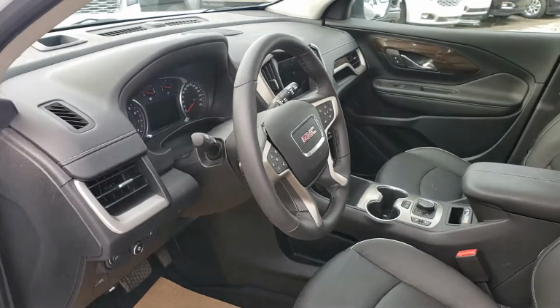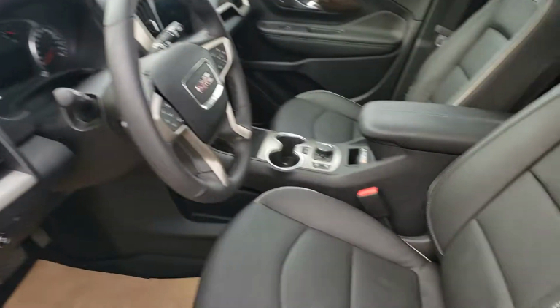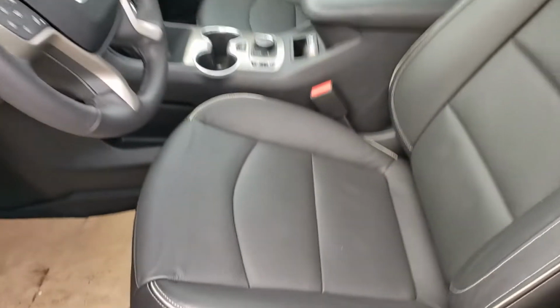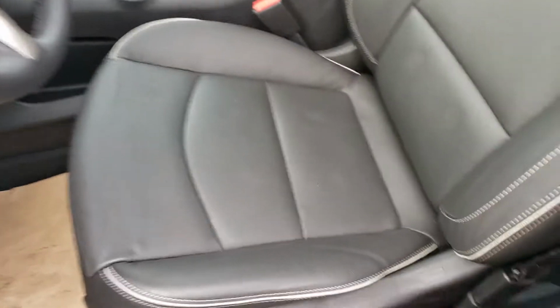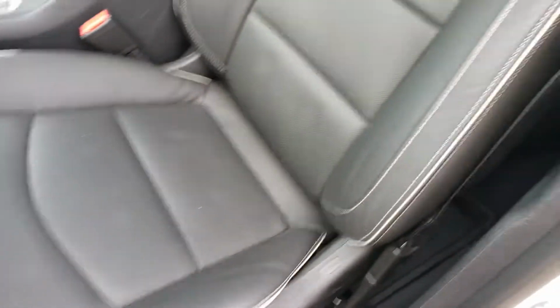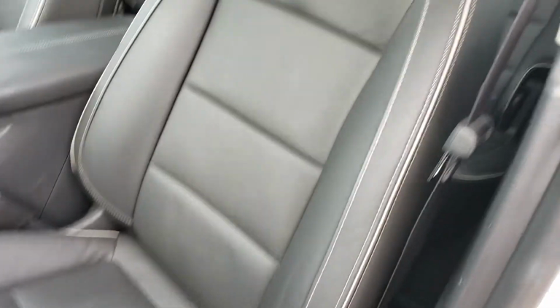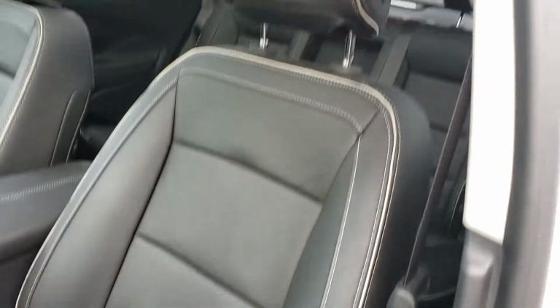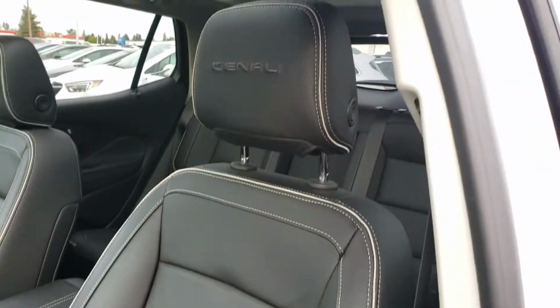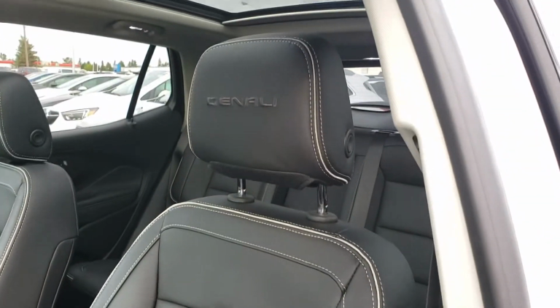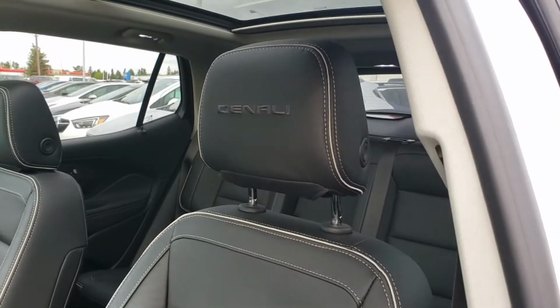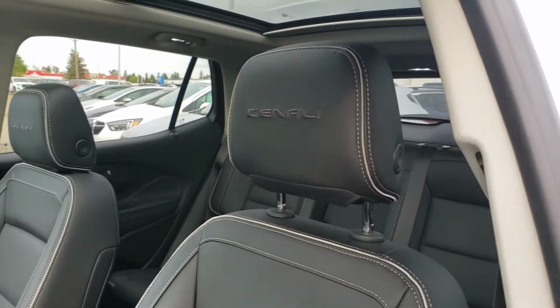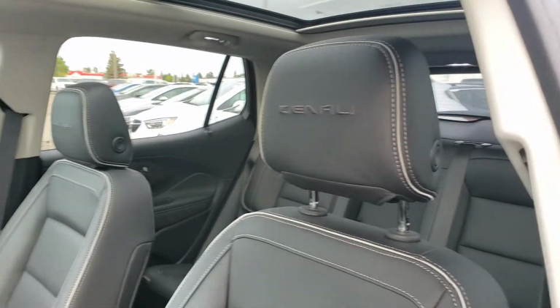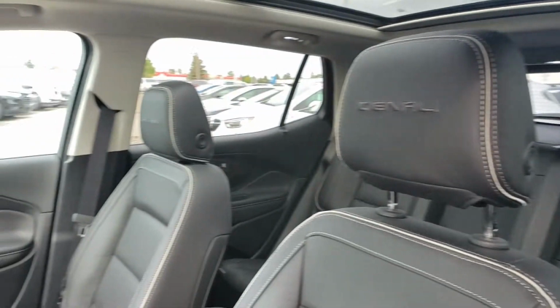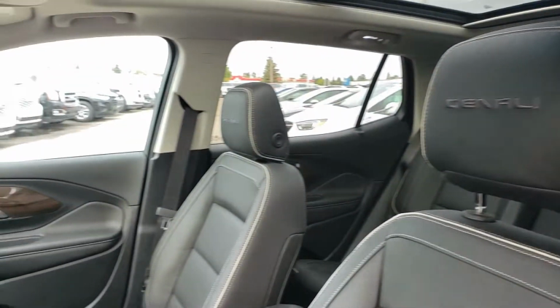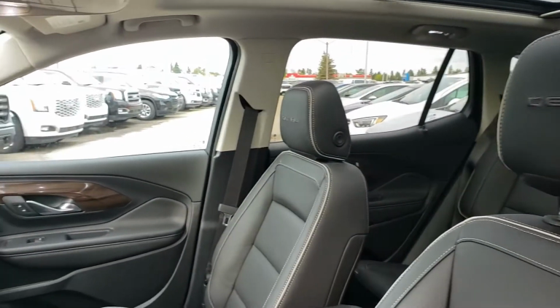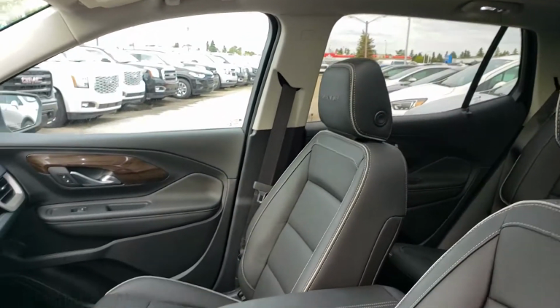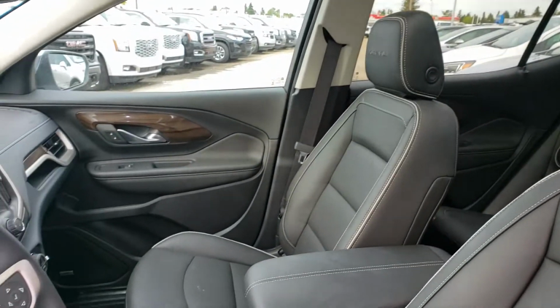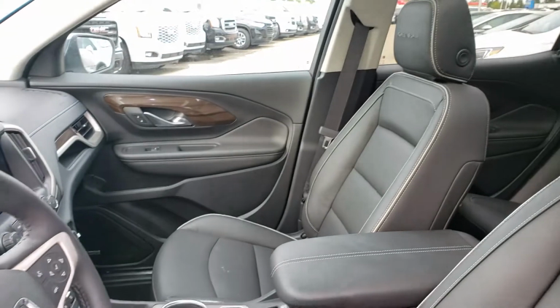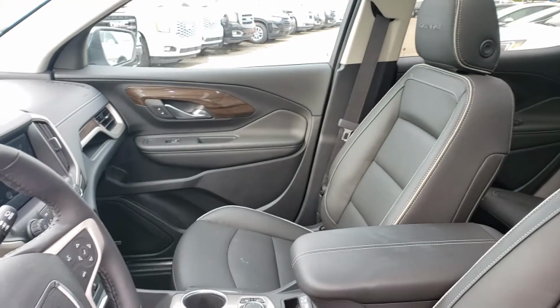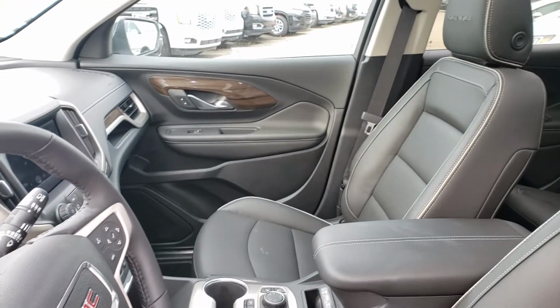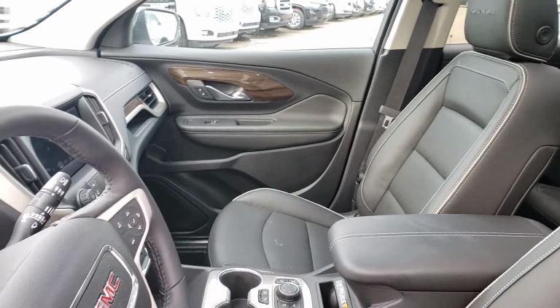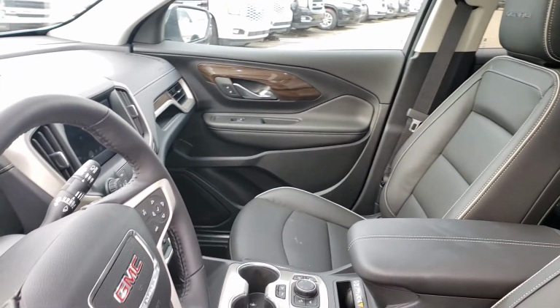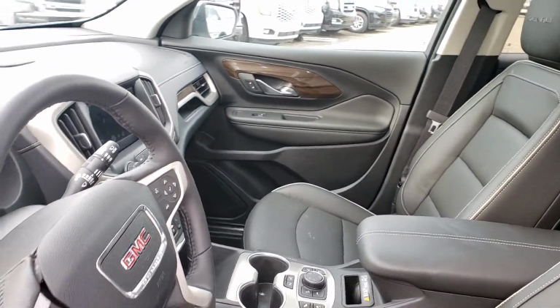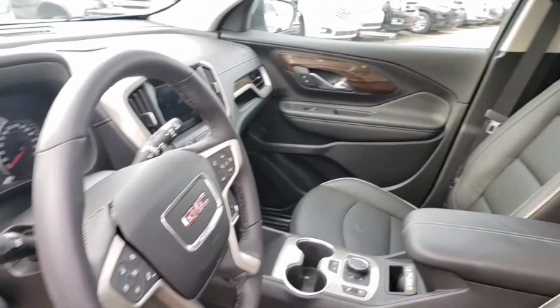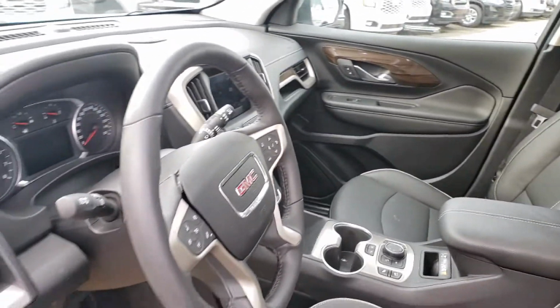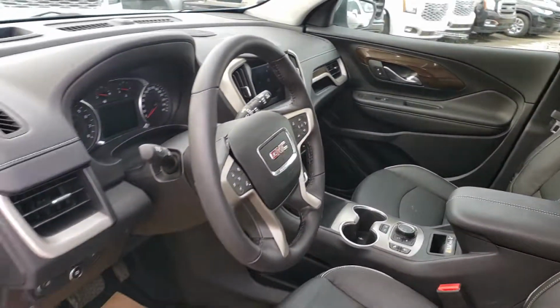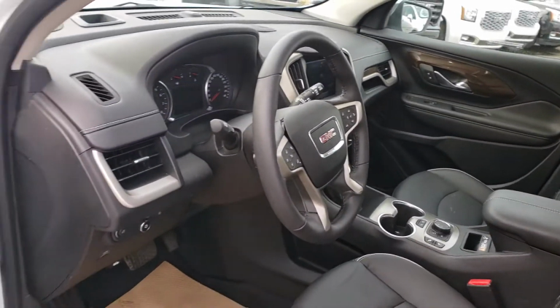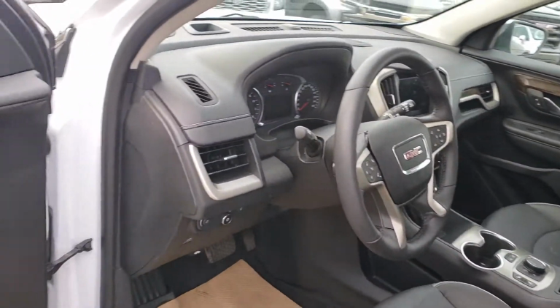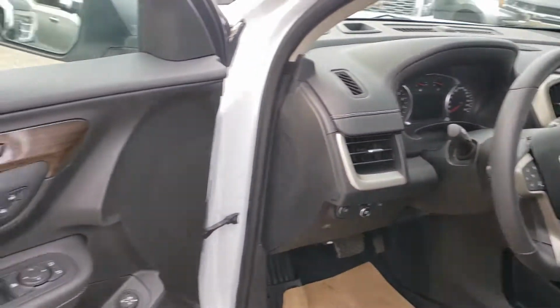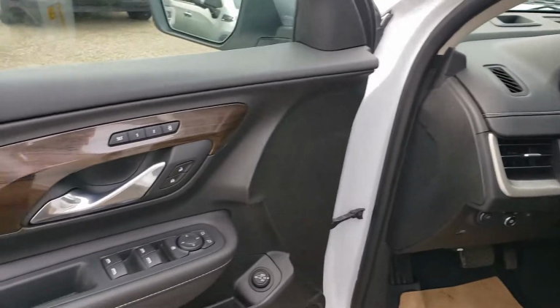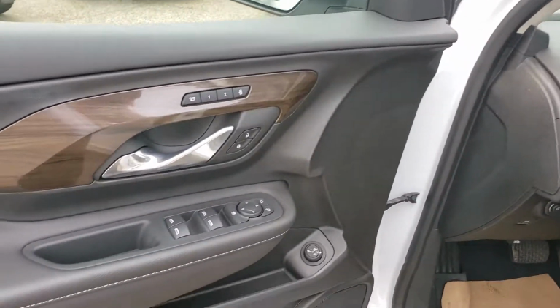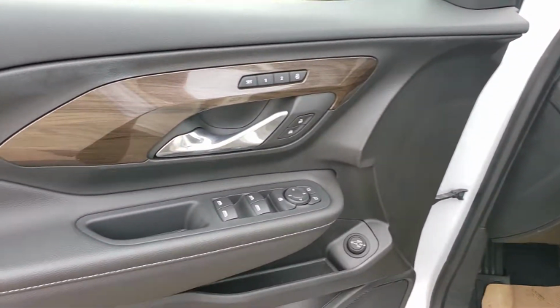Beautiful jet black leather on the inside with nice Denali badging throughout. I do love the stitching as well — it's actually more of a light gray, which just gives it a little bit more character.